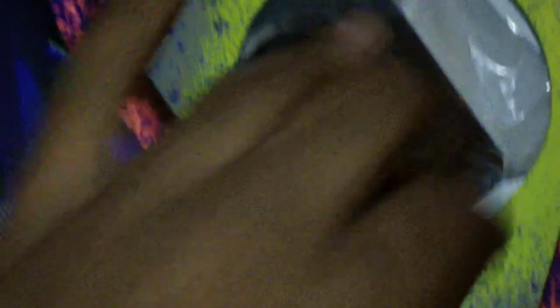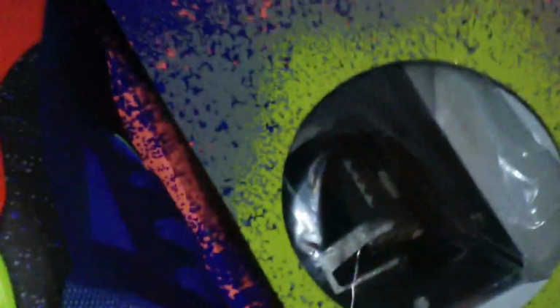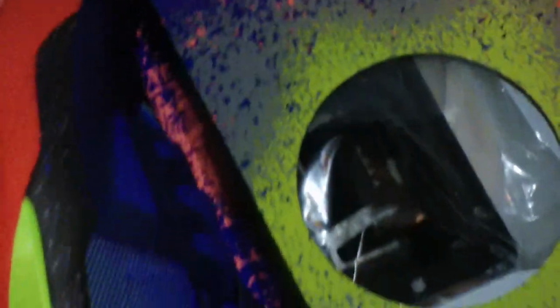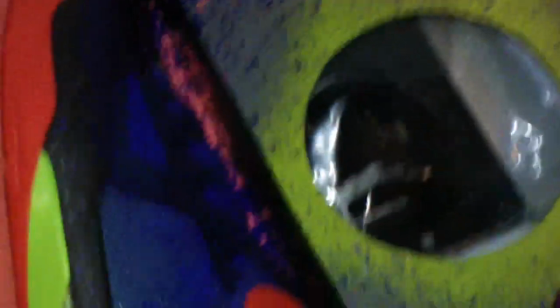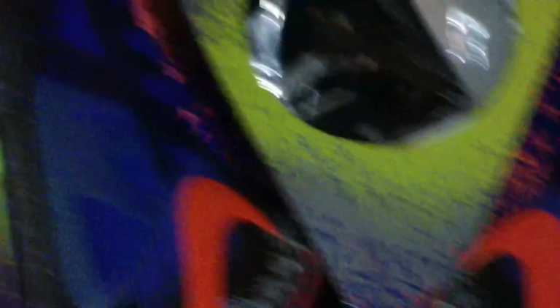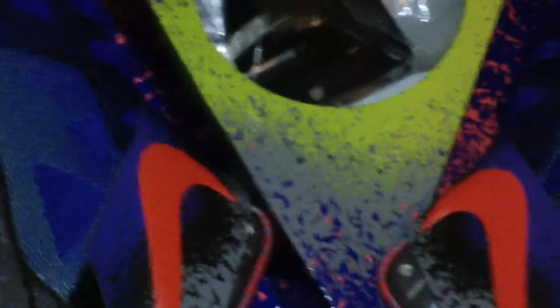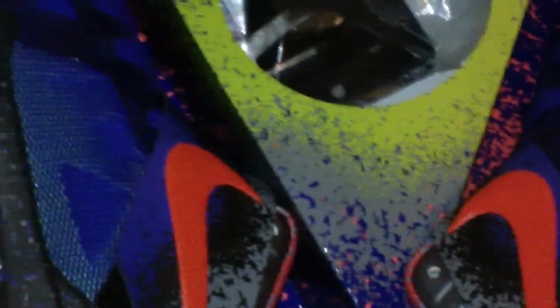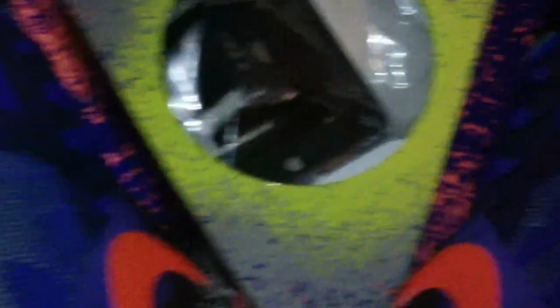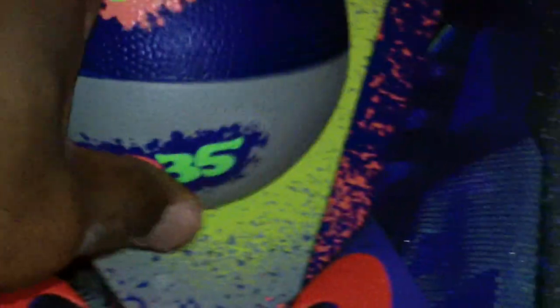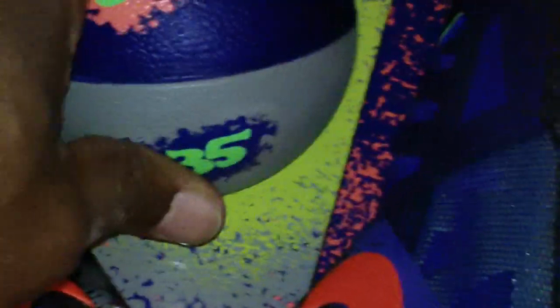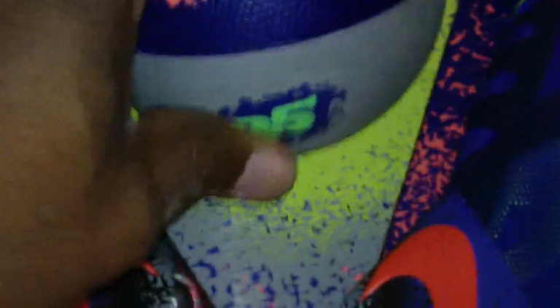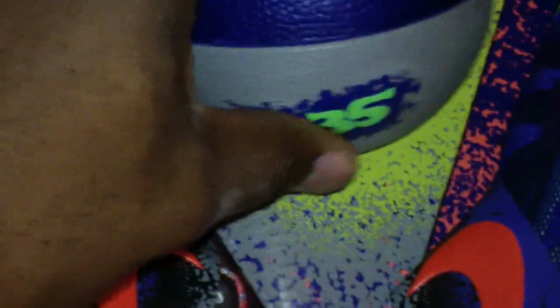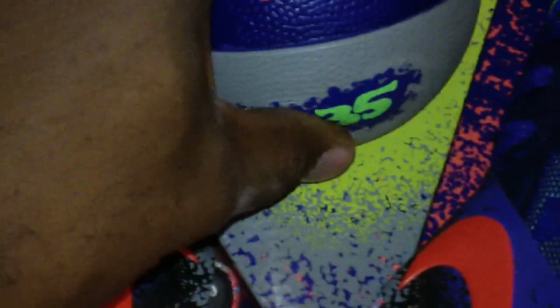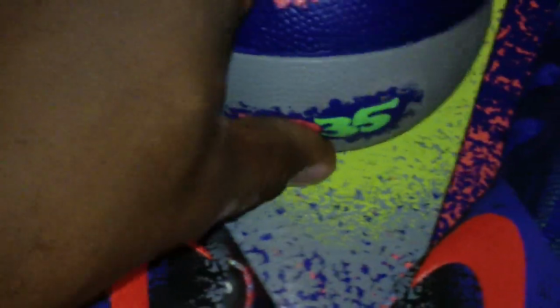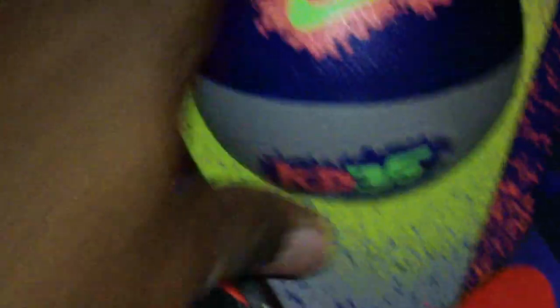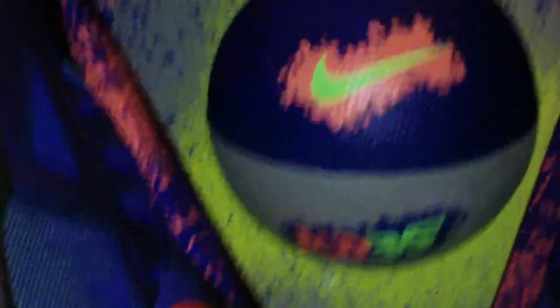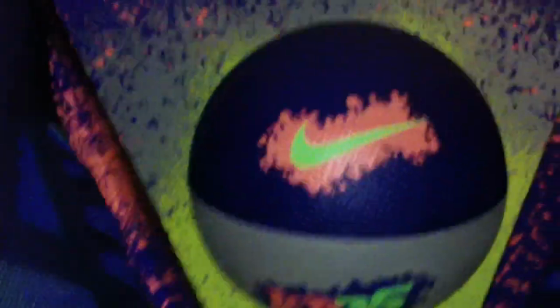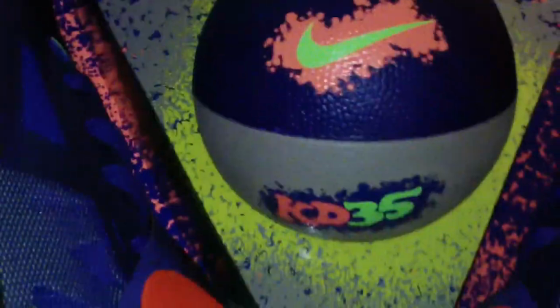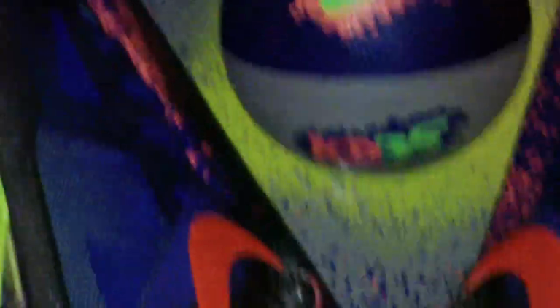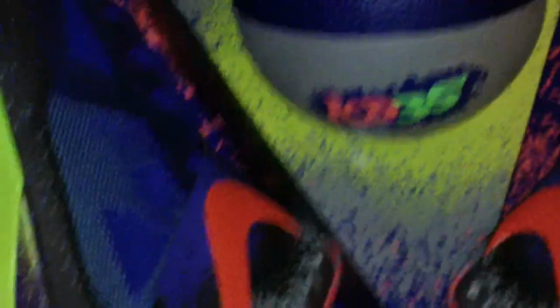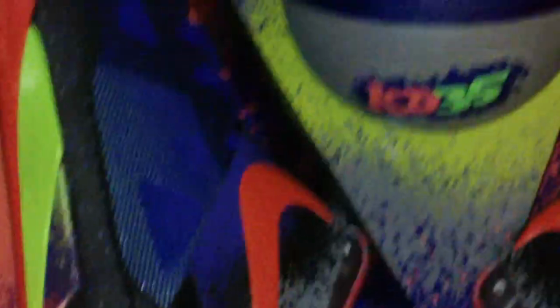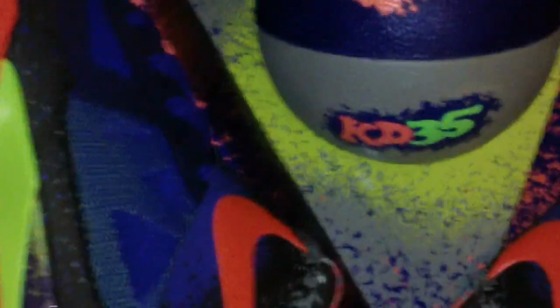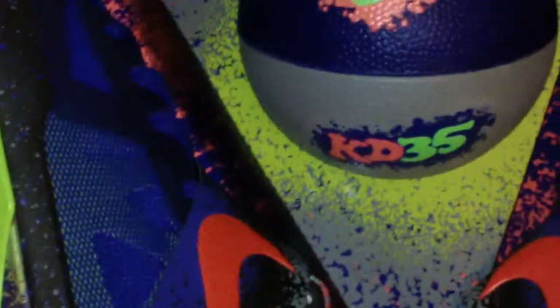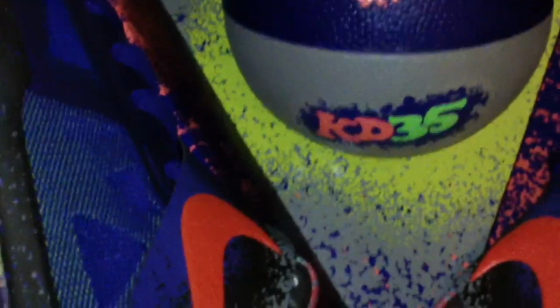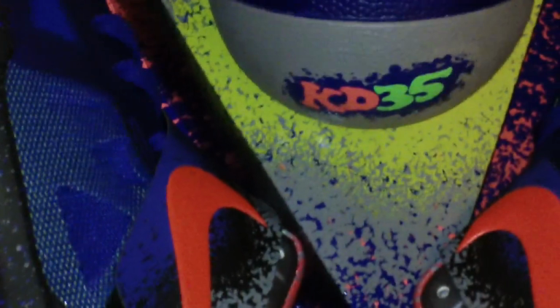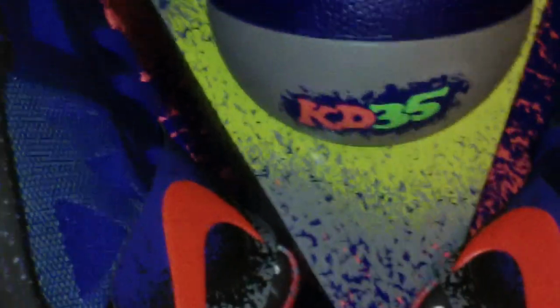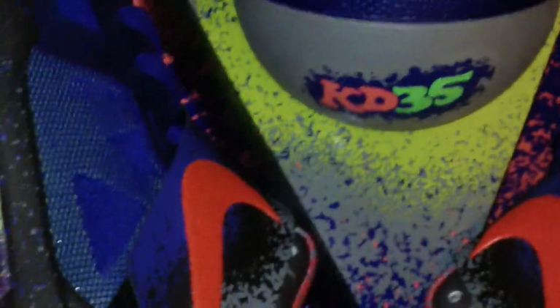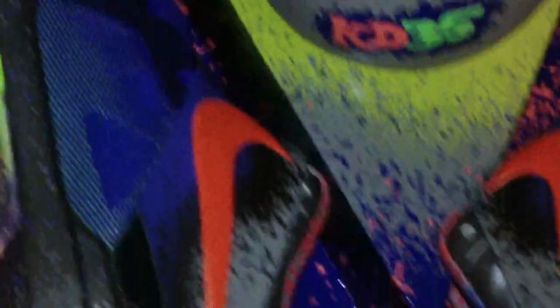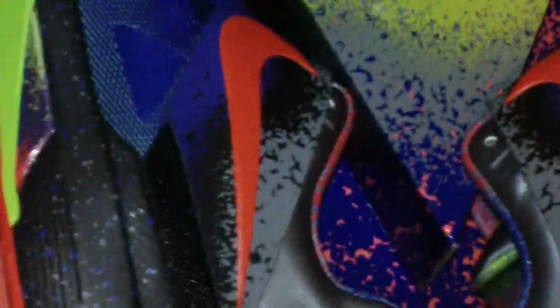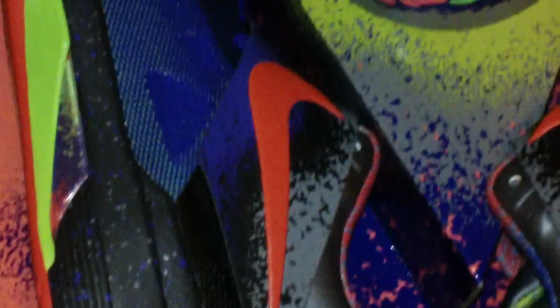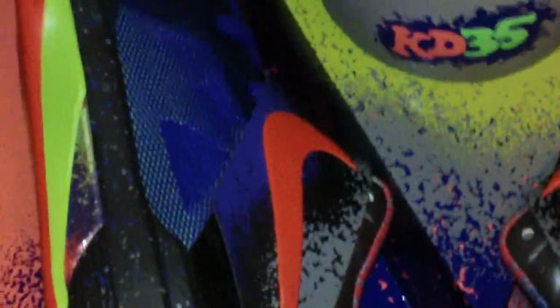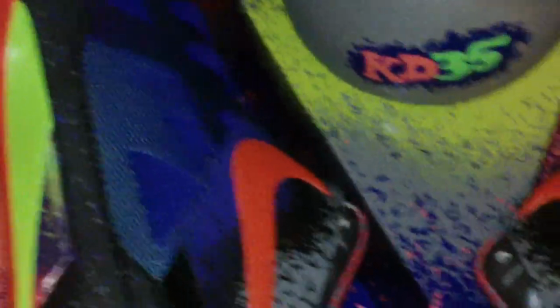Retailed in House of Hoops stores, couple of Nike Towns. Very, very limited quantities — rumored to be about 350.